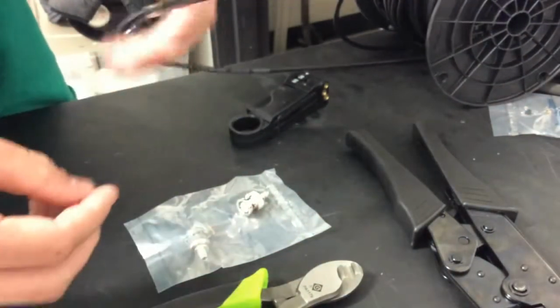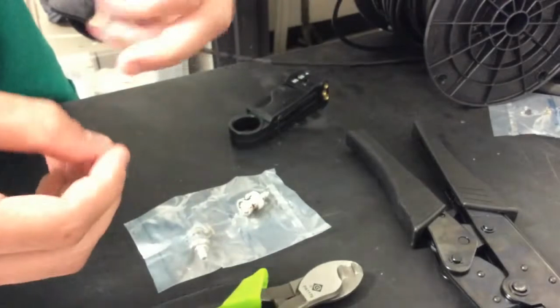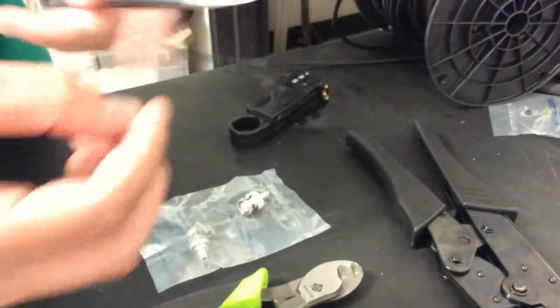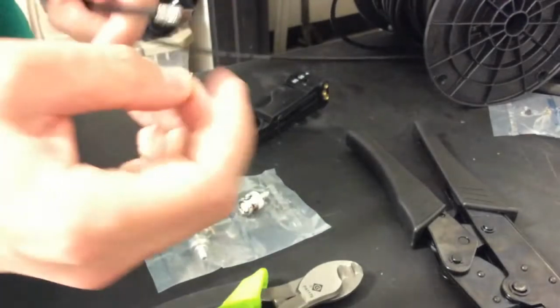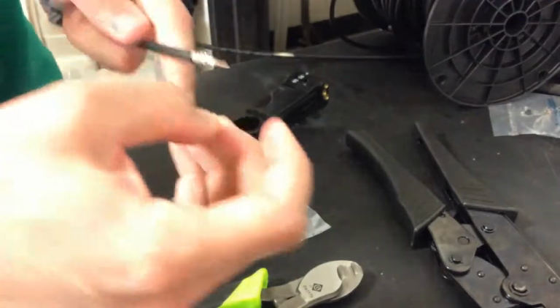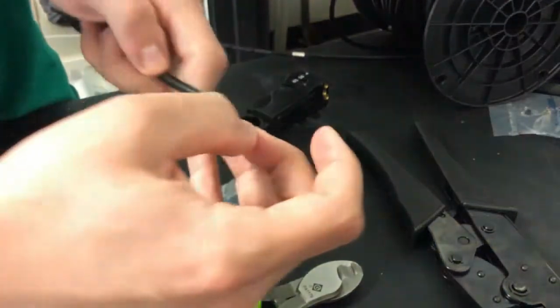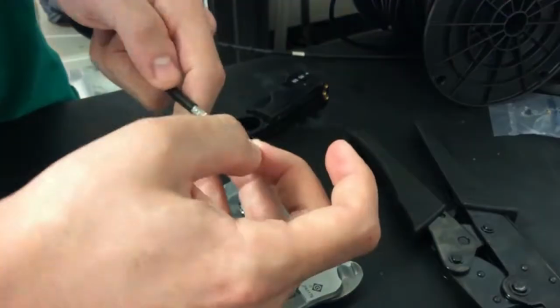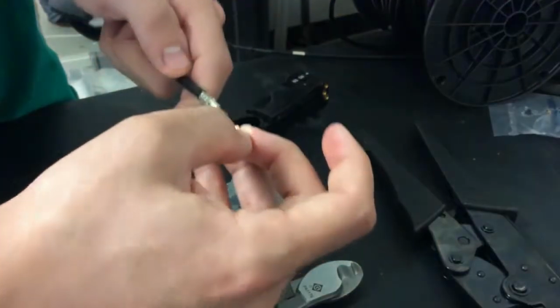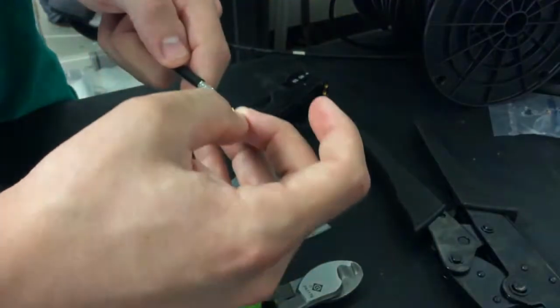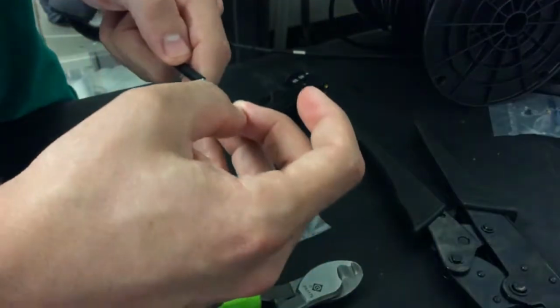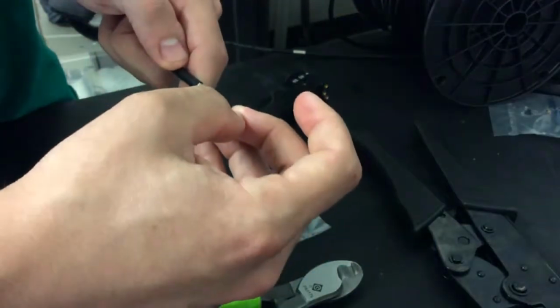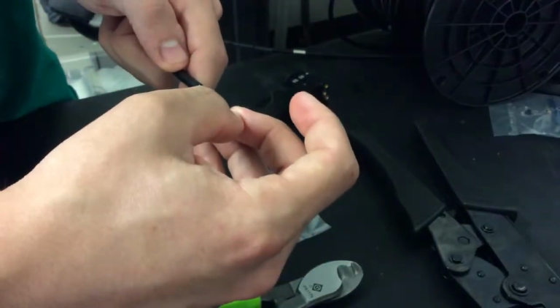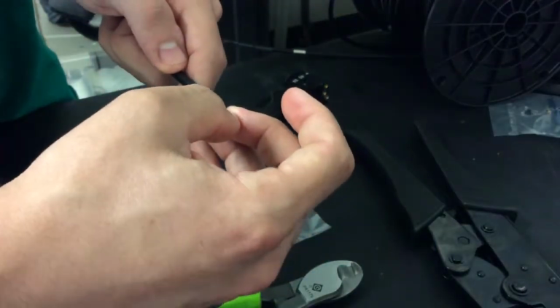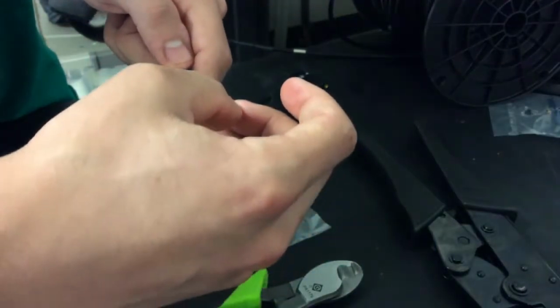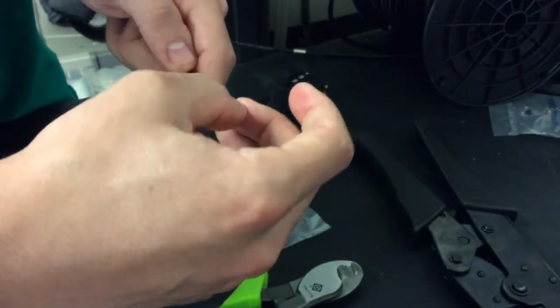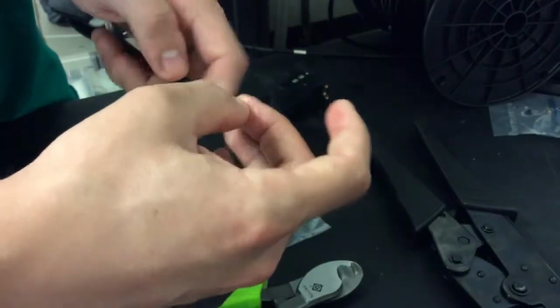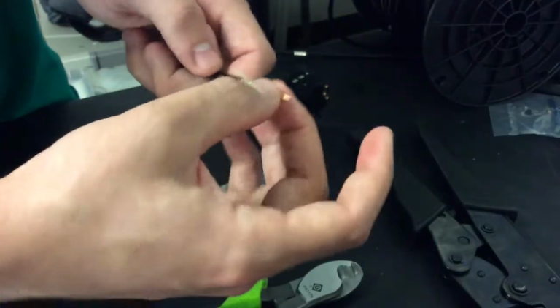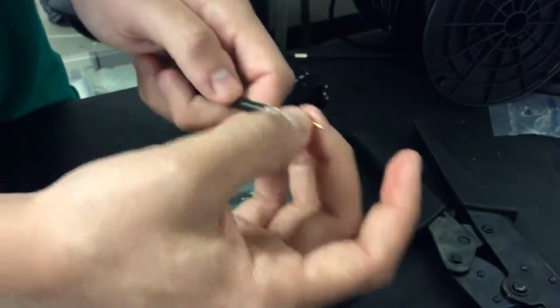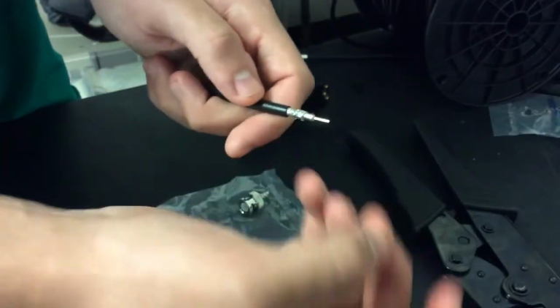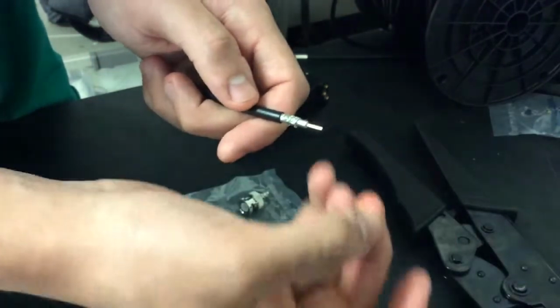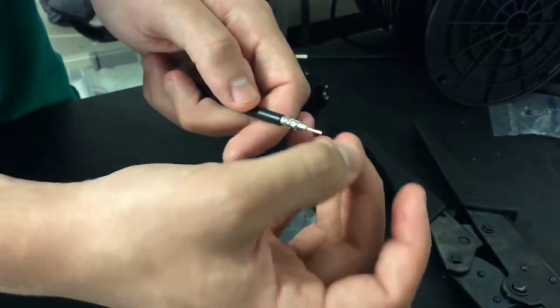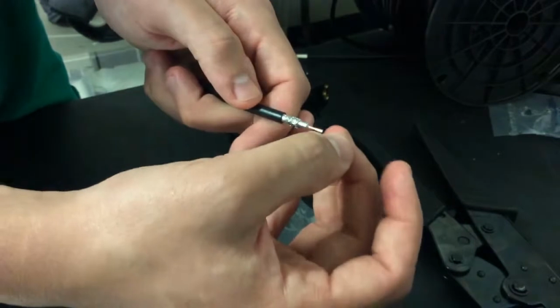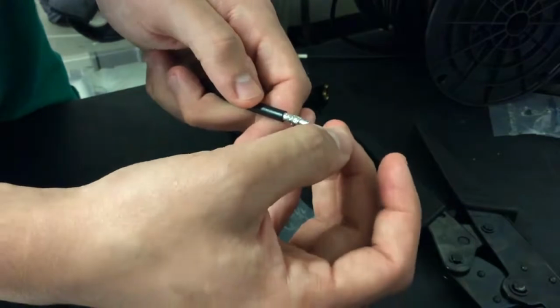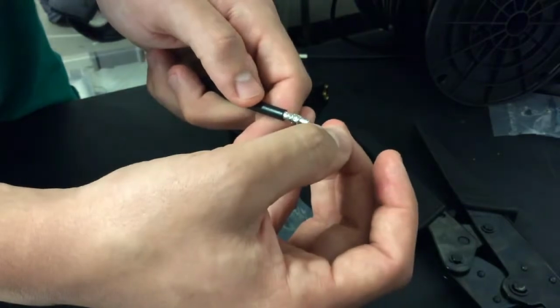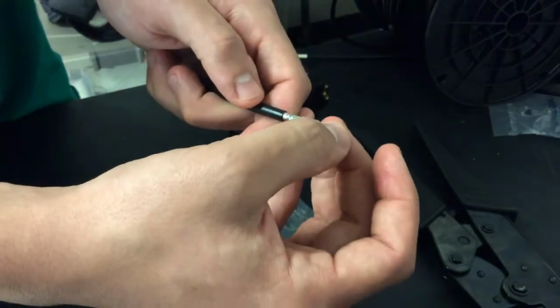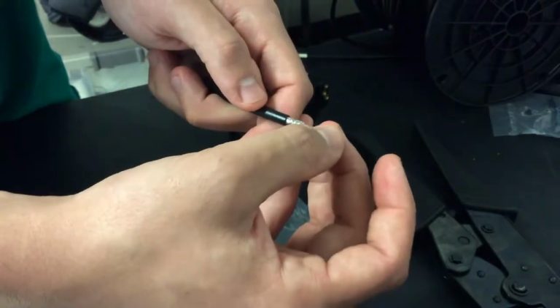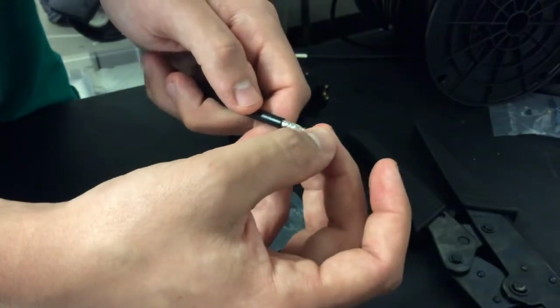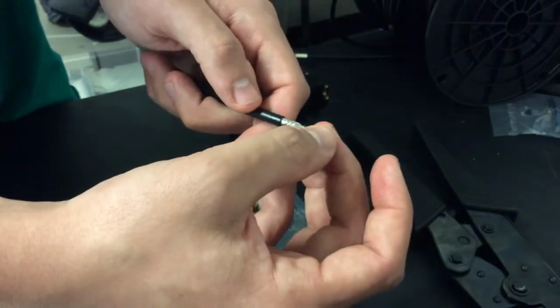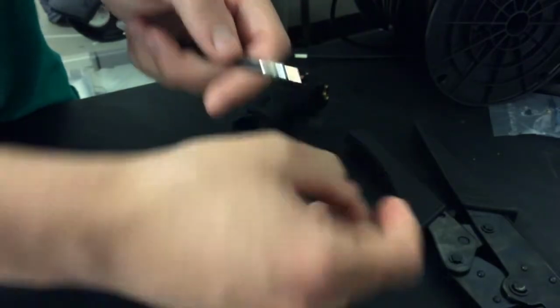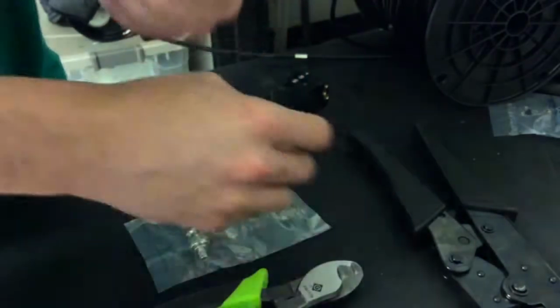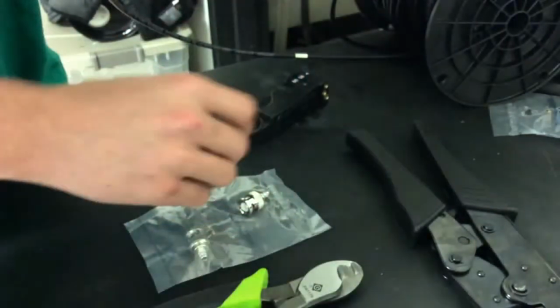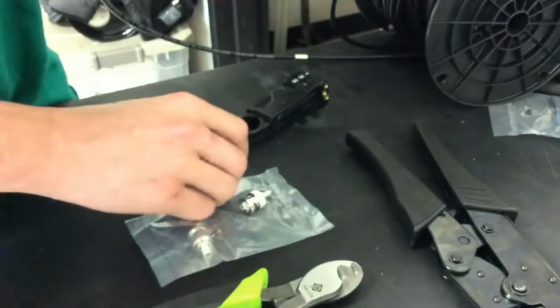And then comes the pin. We have to make sure that we cut down the copper enough so that the back of the pin hits the next layer.